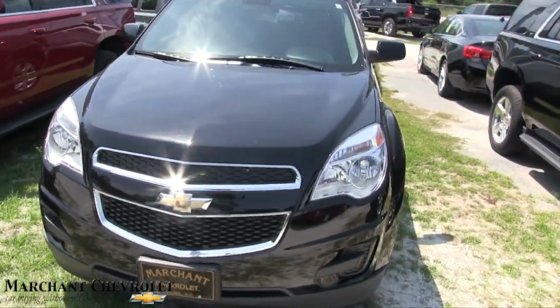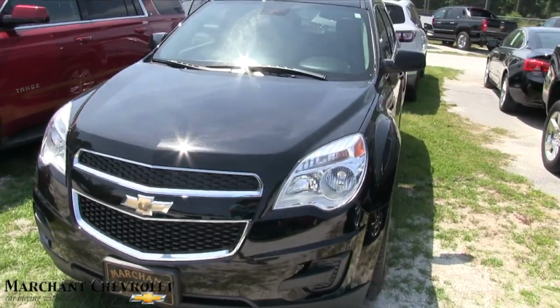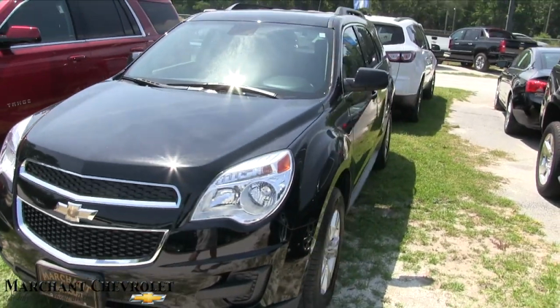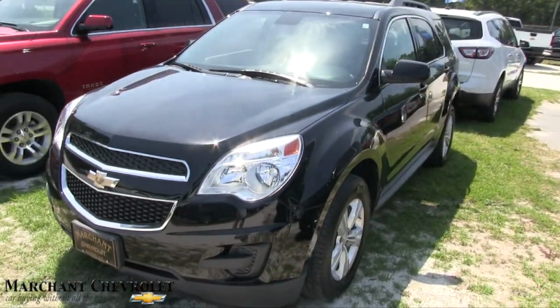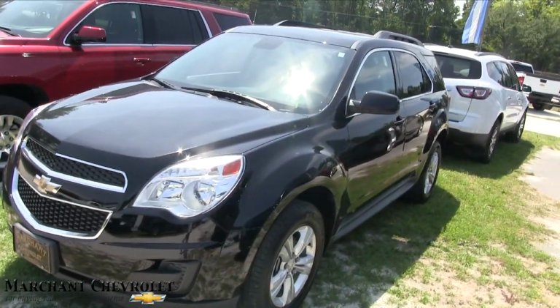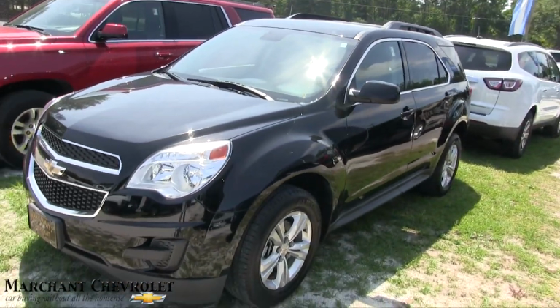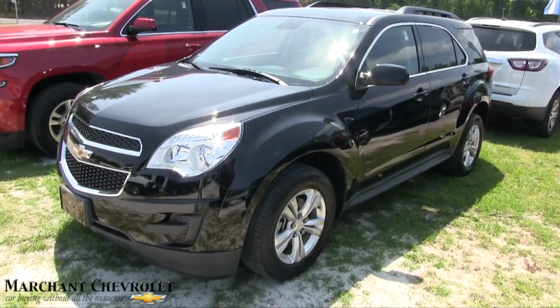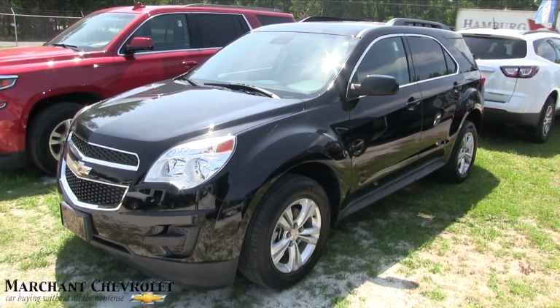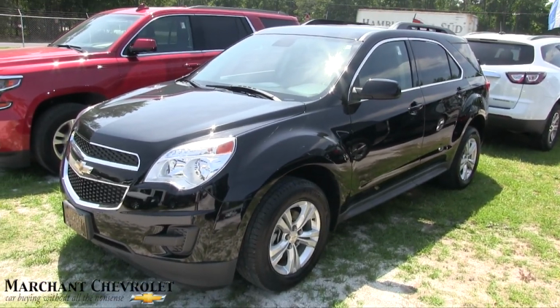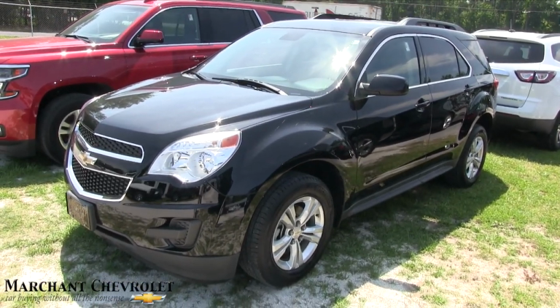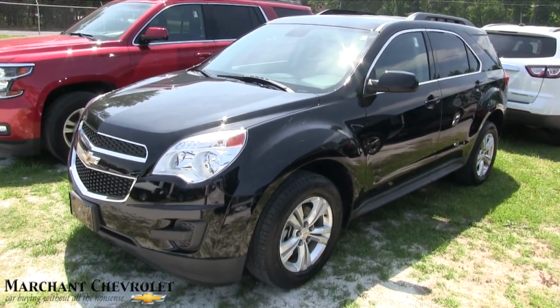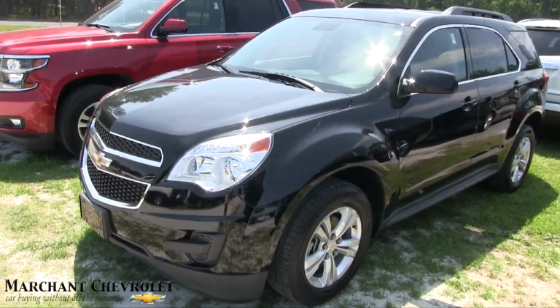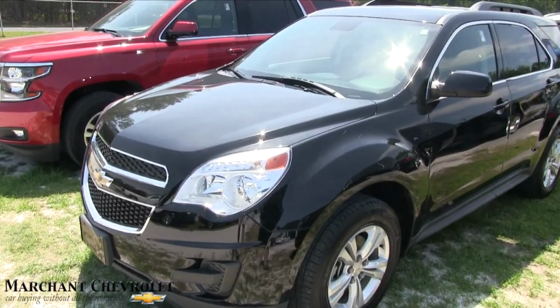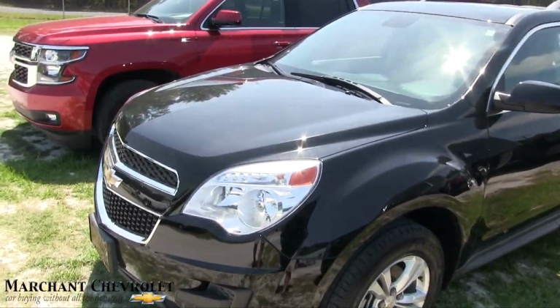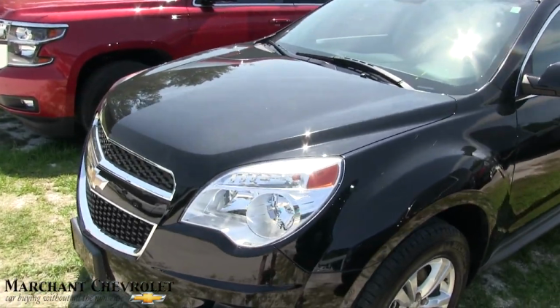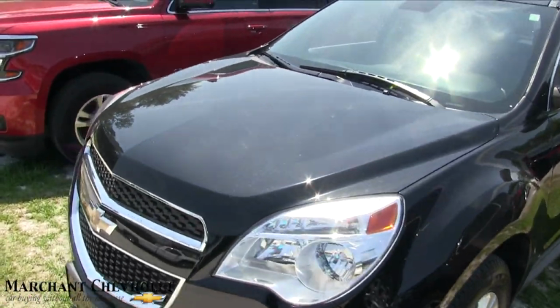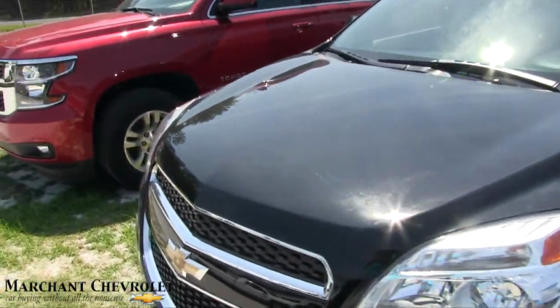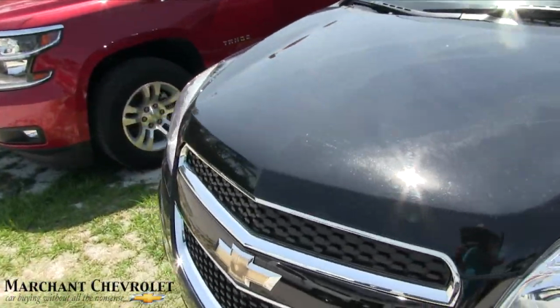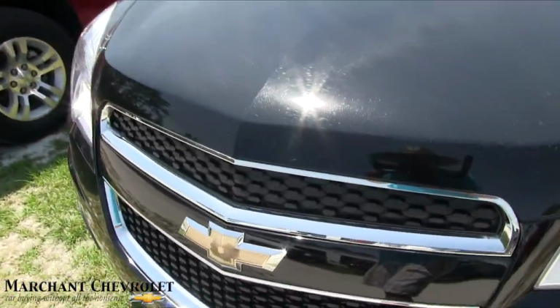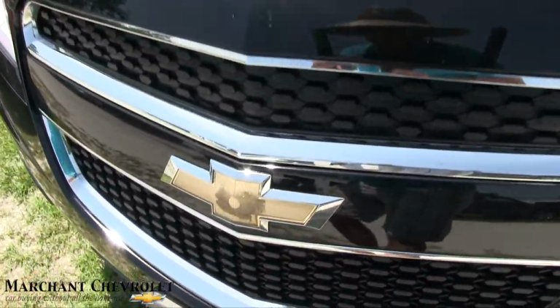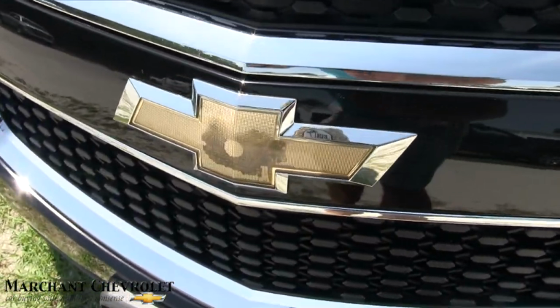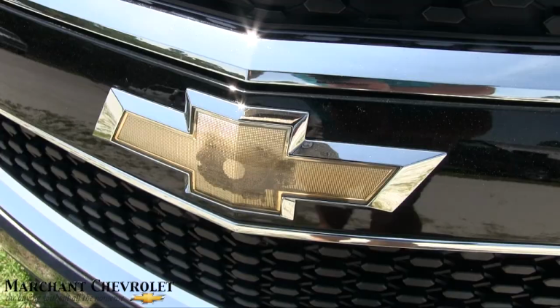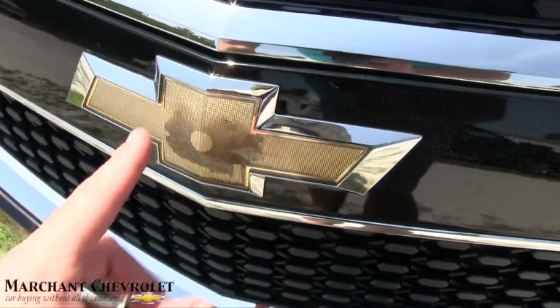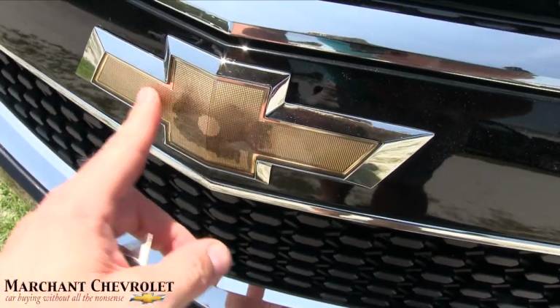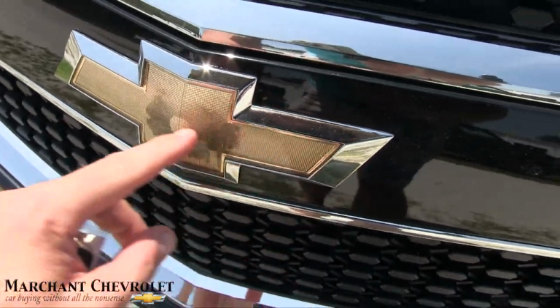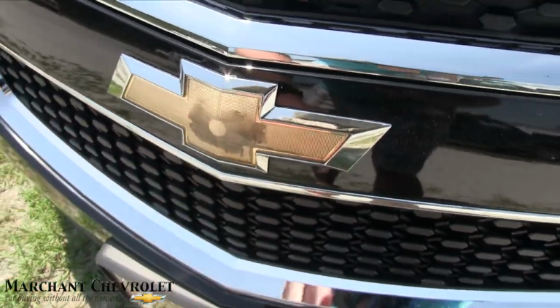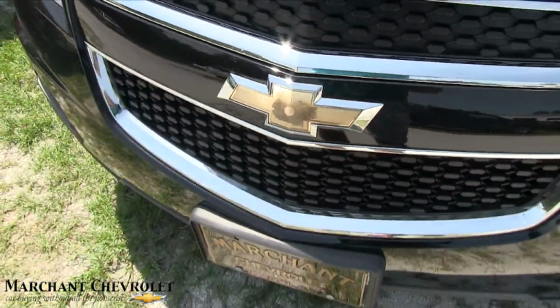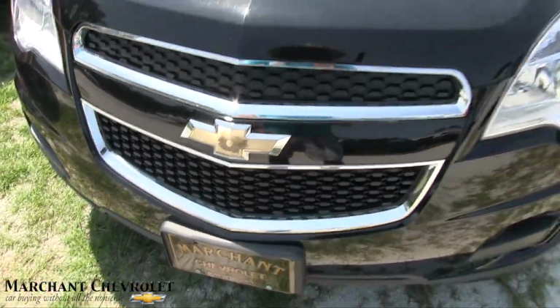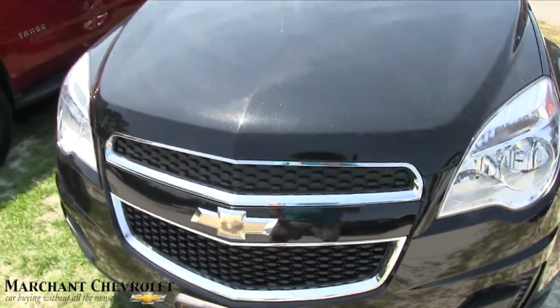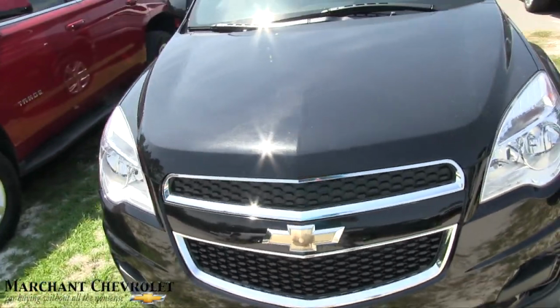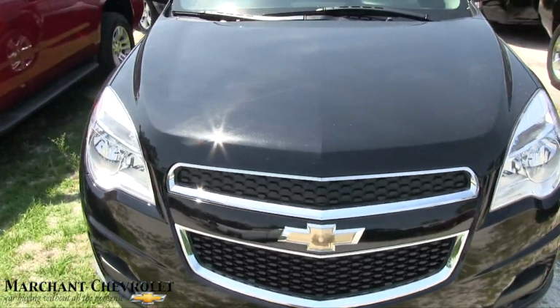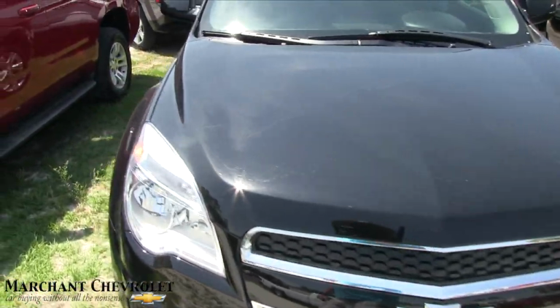I can't do a report on the engine, but I can tell you the mileage and the price and all that good stuff. So far looking pretty good. The only little imperfection I've seen on the front is the Chevy logo — got a little discoloration there. Other than that, the front end looks good.